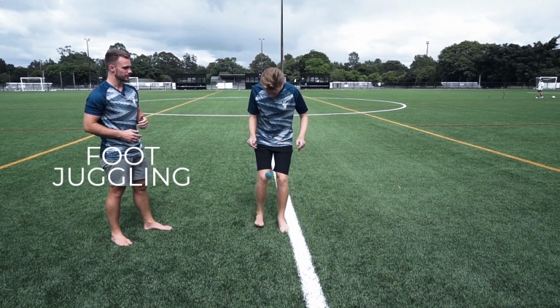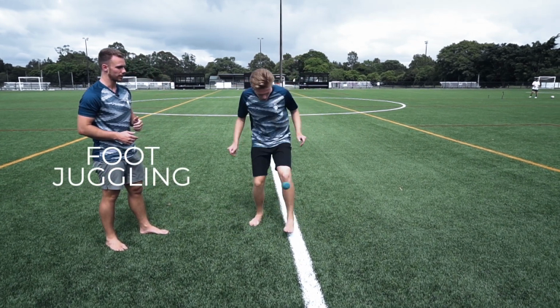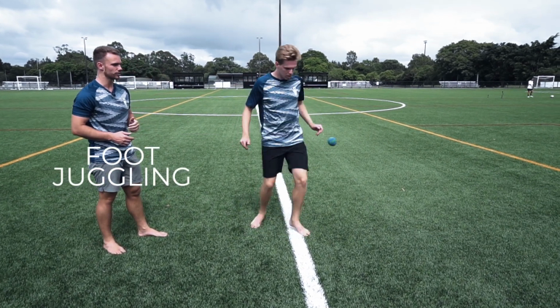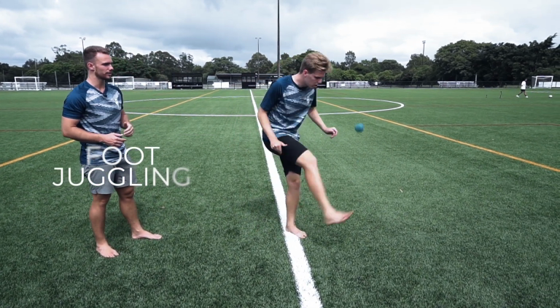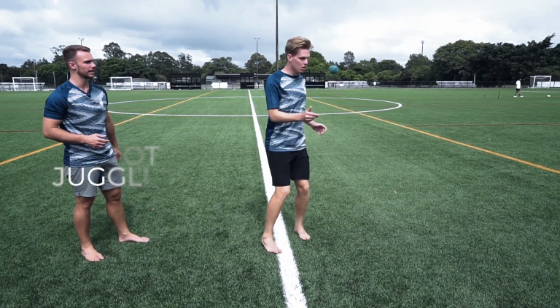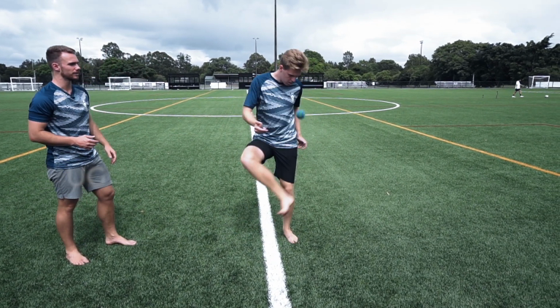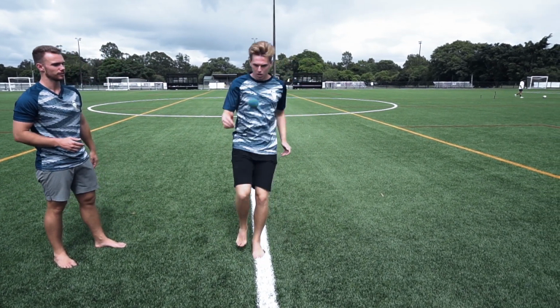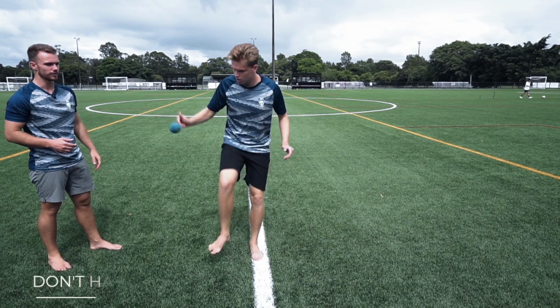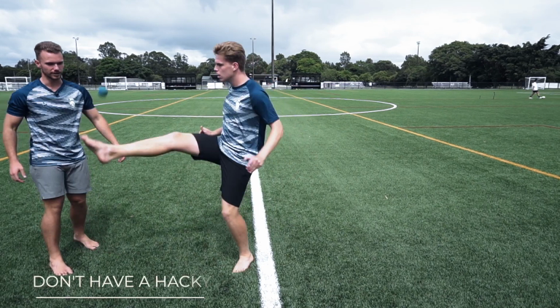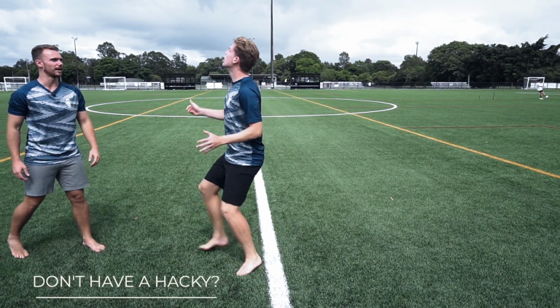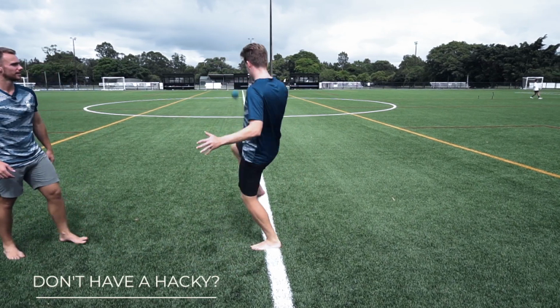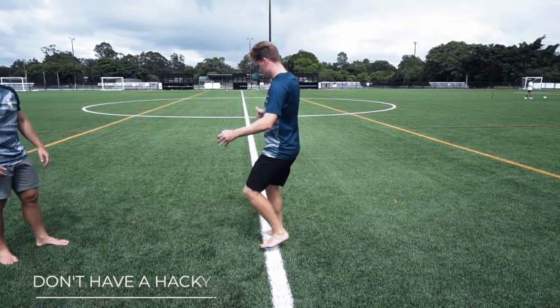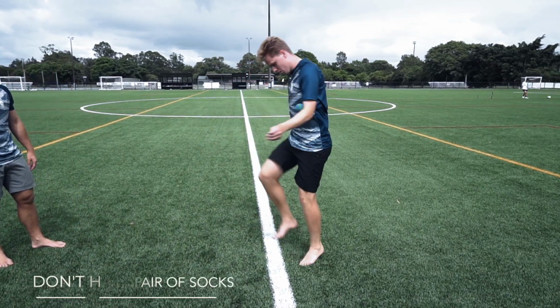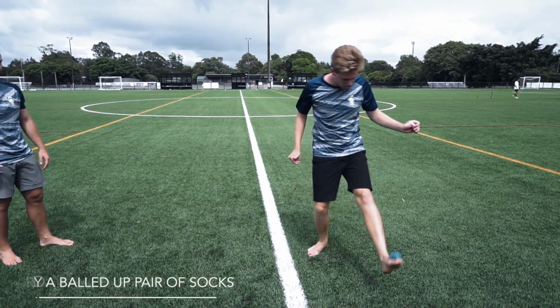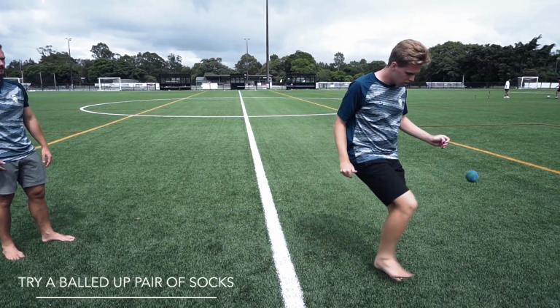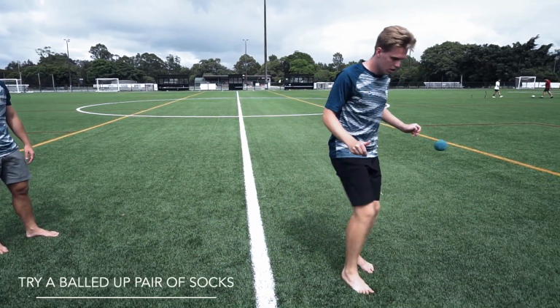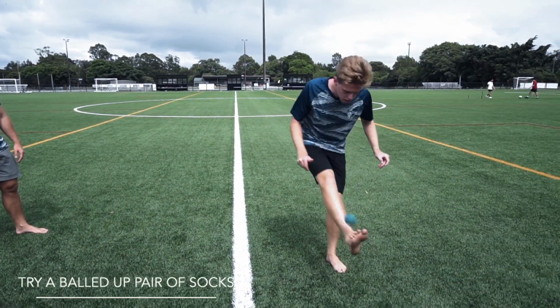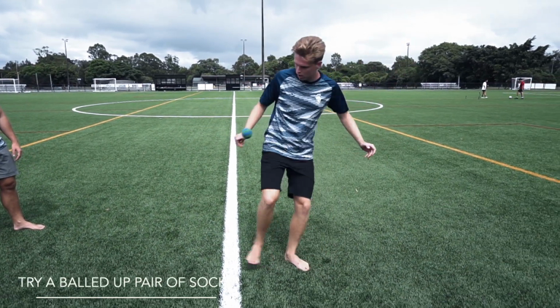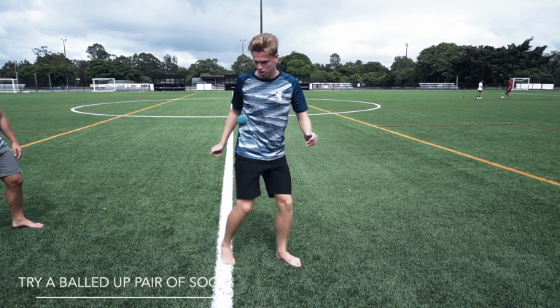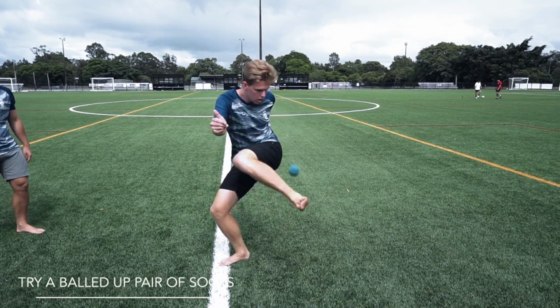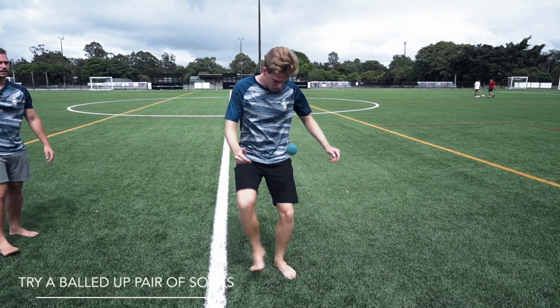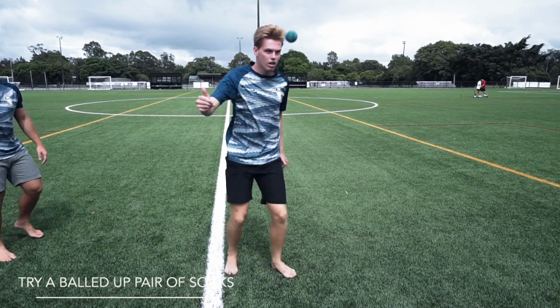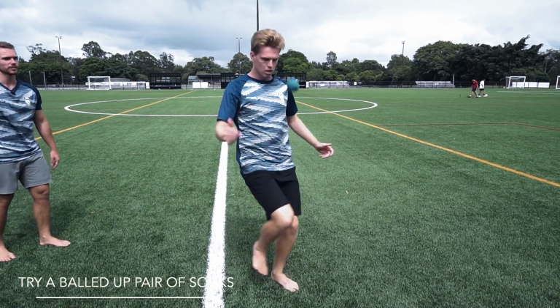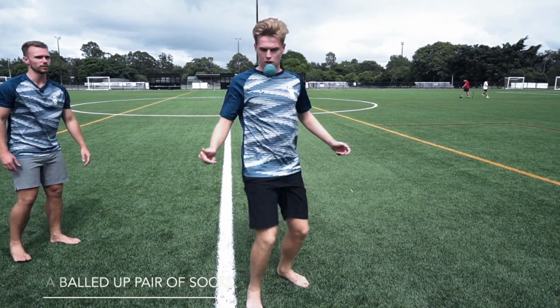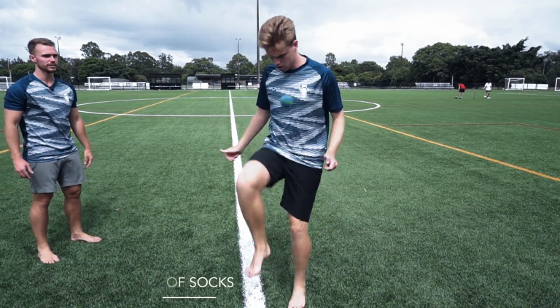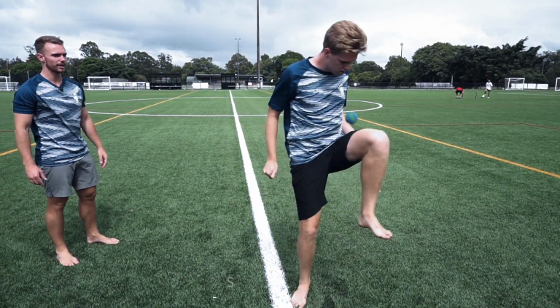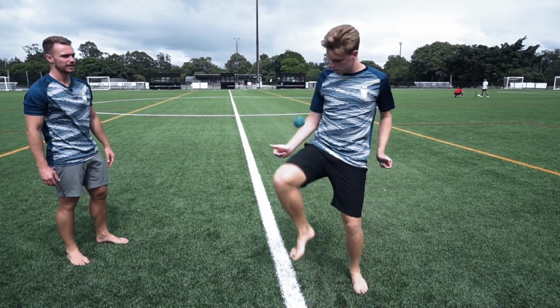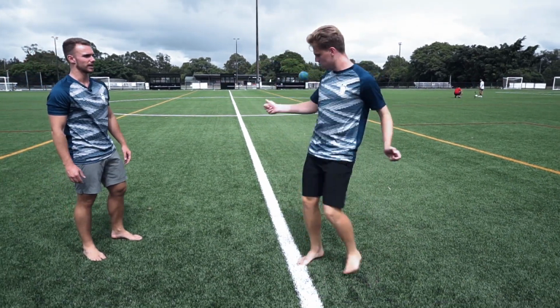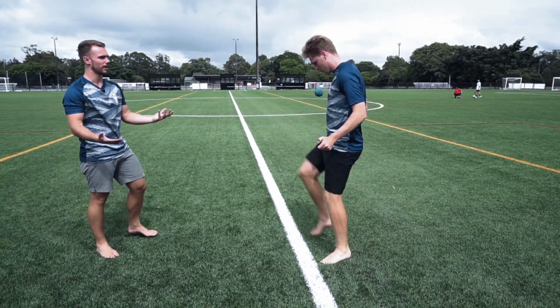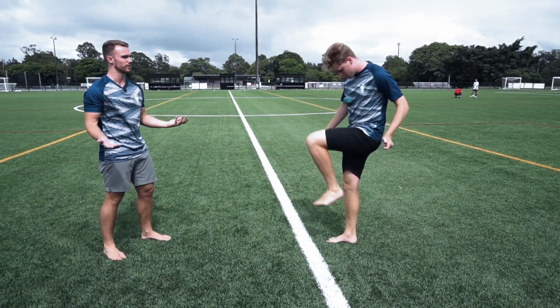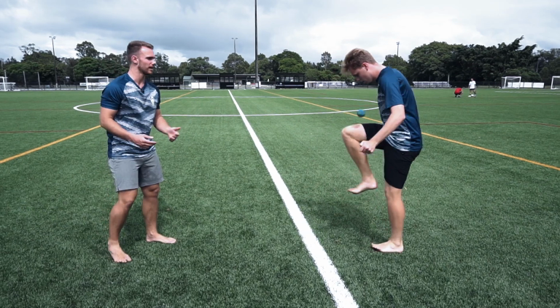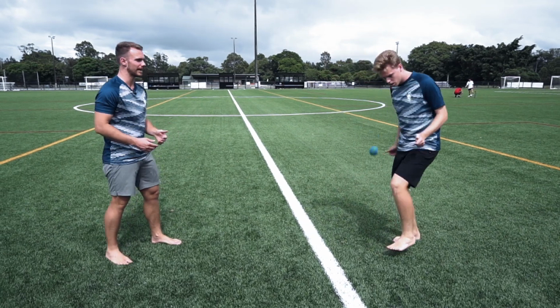Trying to use all your different kick methods — you've got your straights, your insides, your knees, and then trying to get your outsides as well, just flowing between all those different types and trying to keep it up for as long as you can.